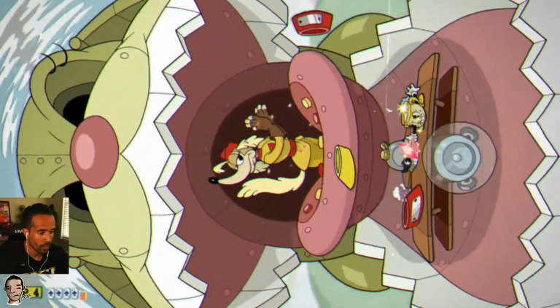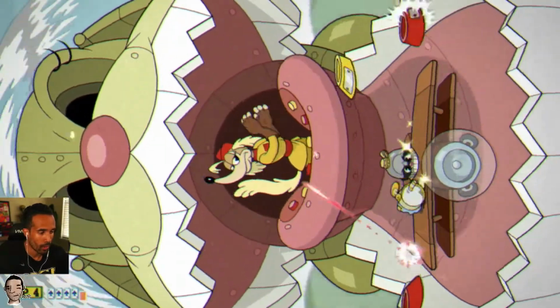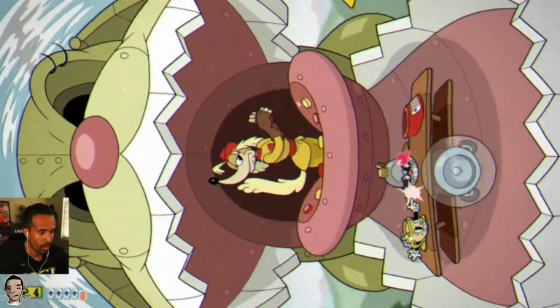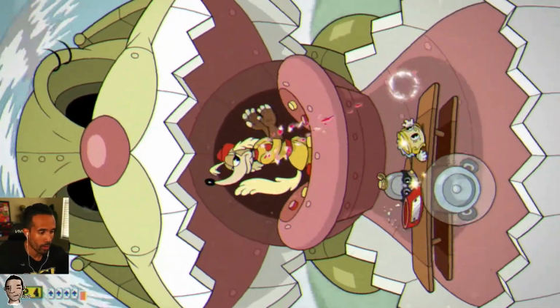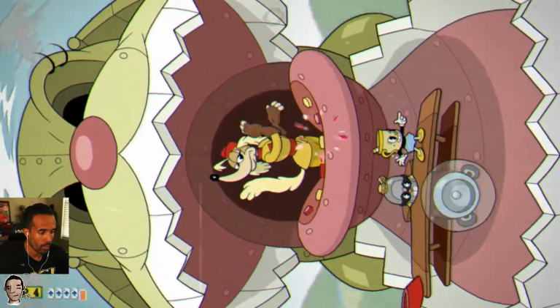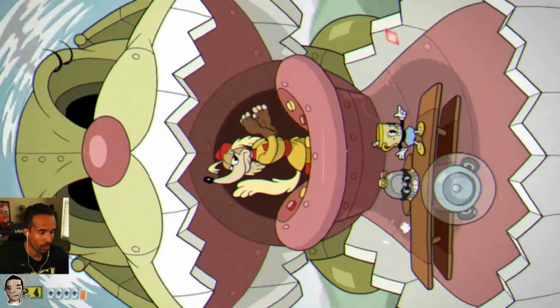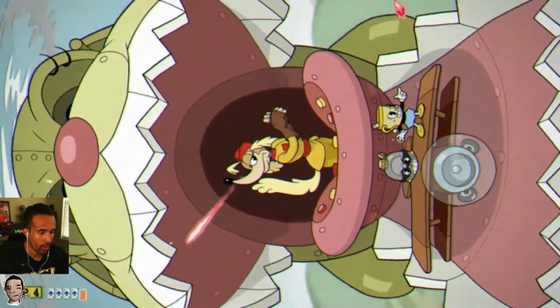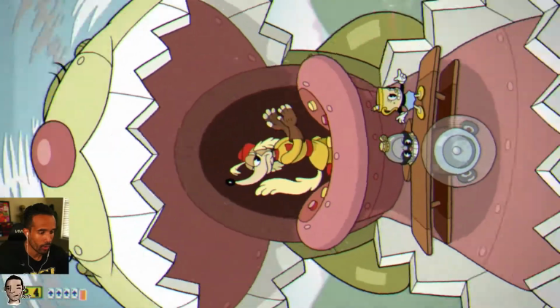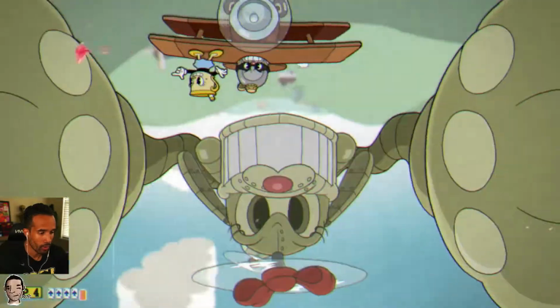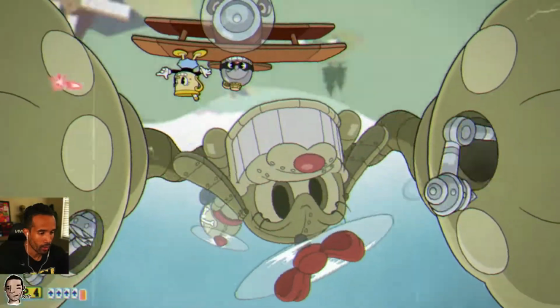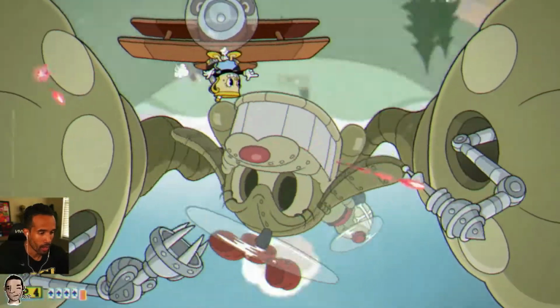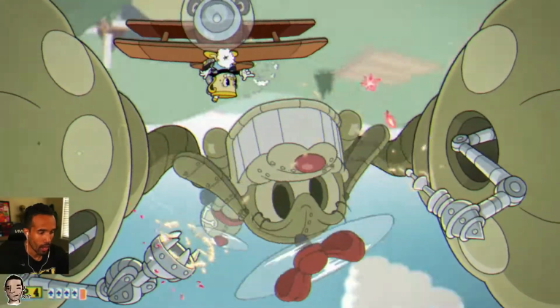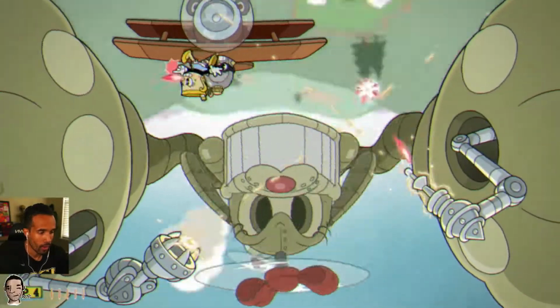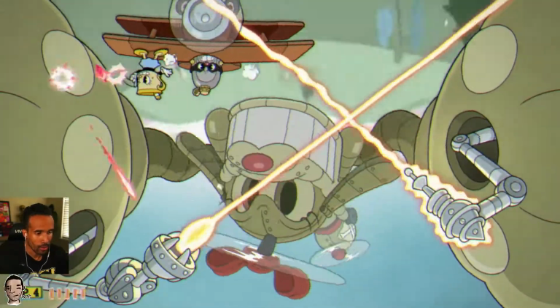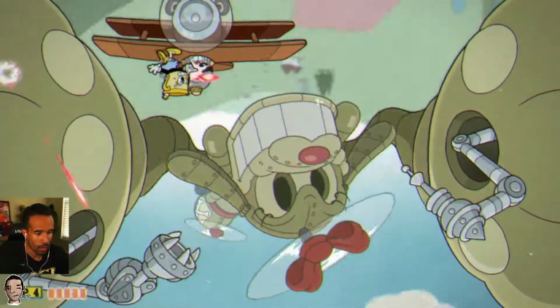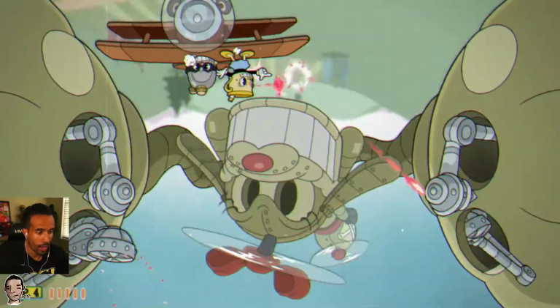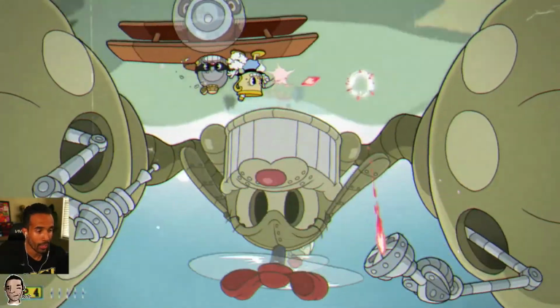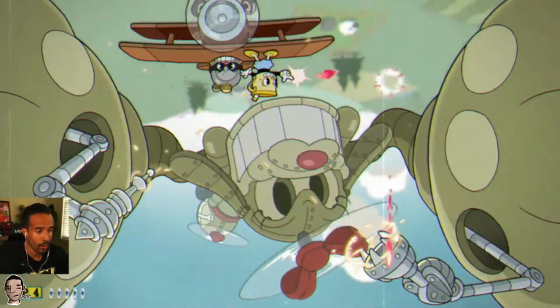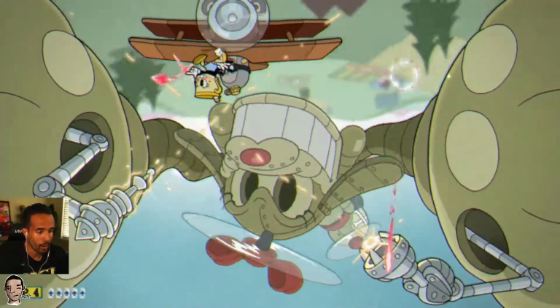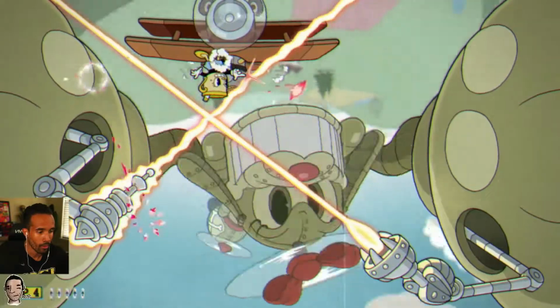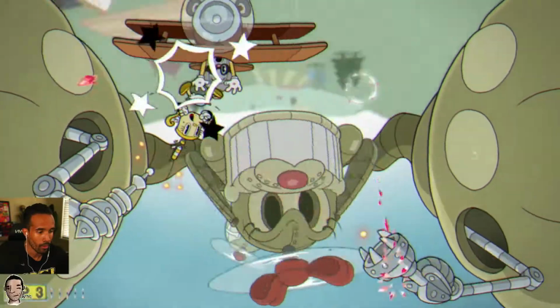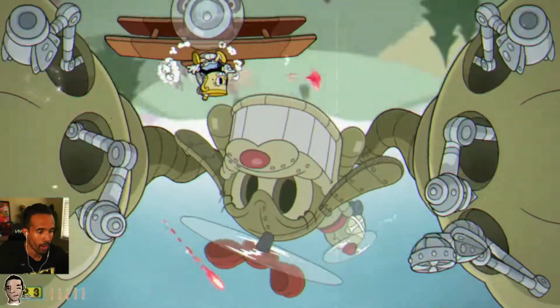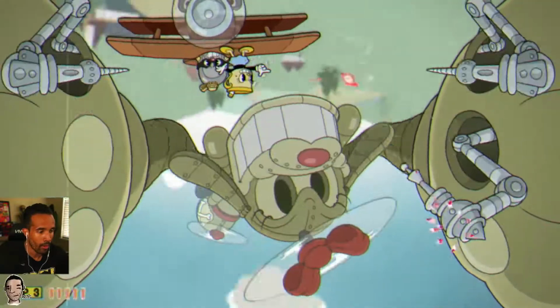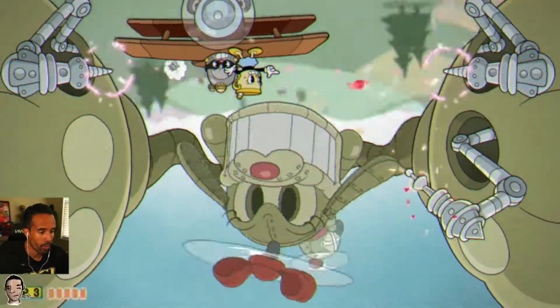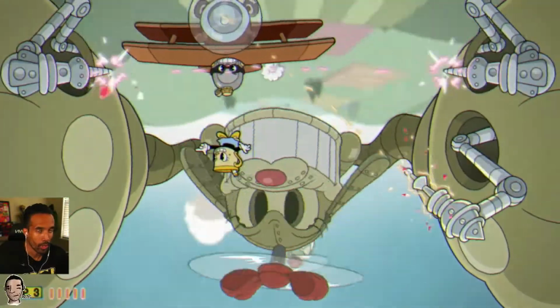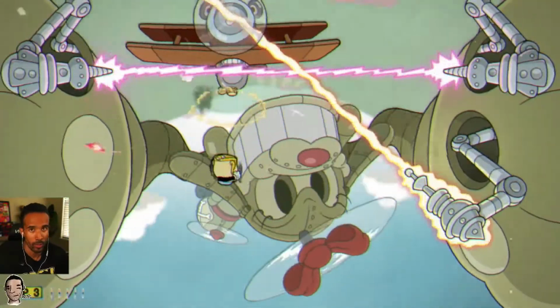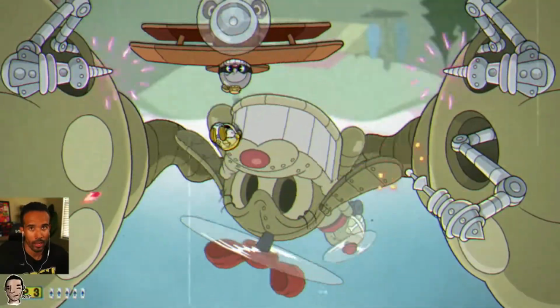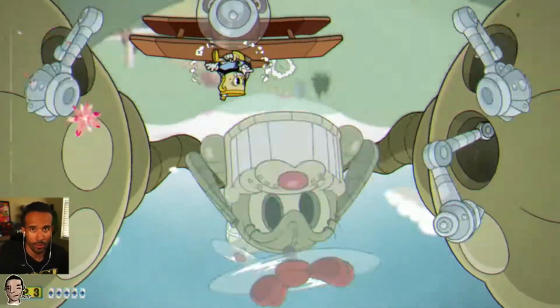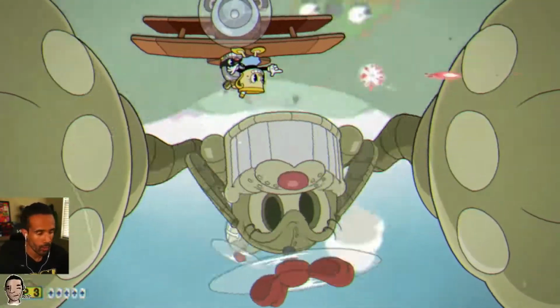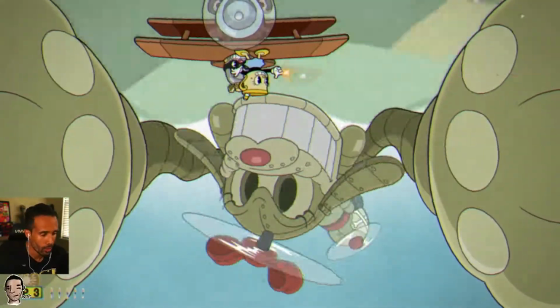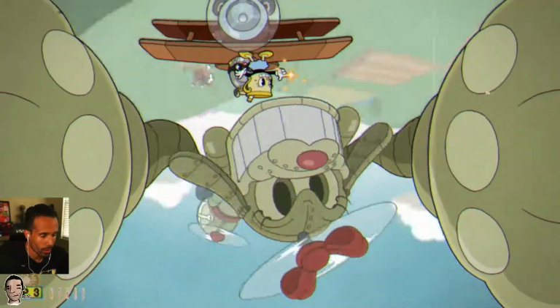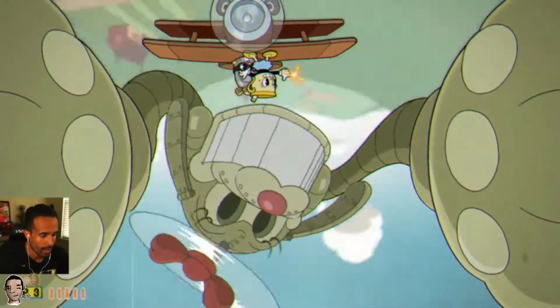Same thing — try to keep it open. I save the Super here for the end. And then in the upside-down part I actually get hit here; I made a bad read. But again, with Miss Chalice having 4 HP, that really helps a lot.